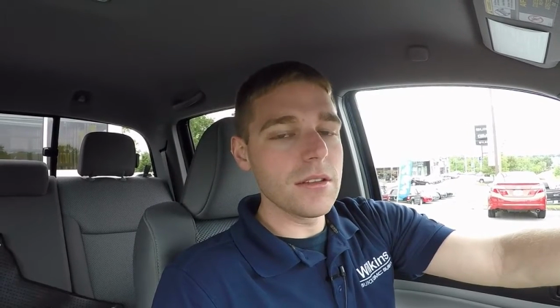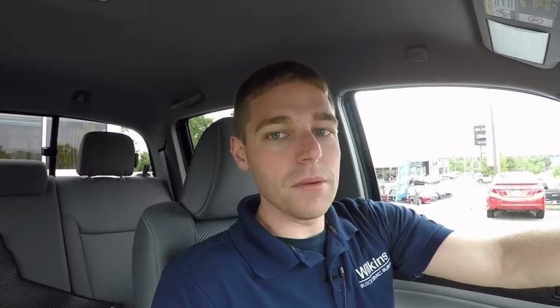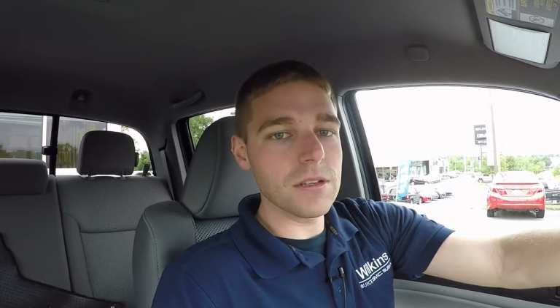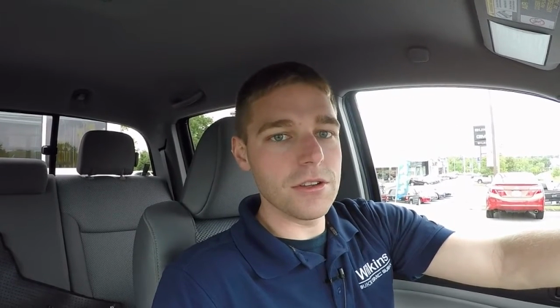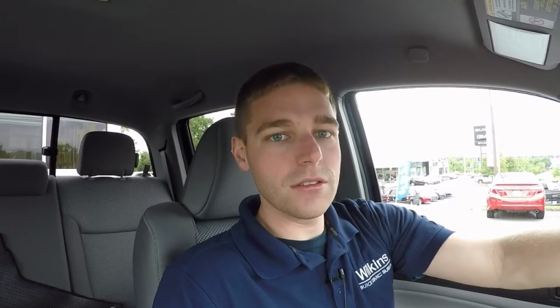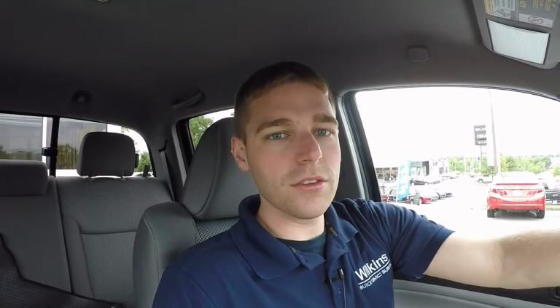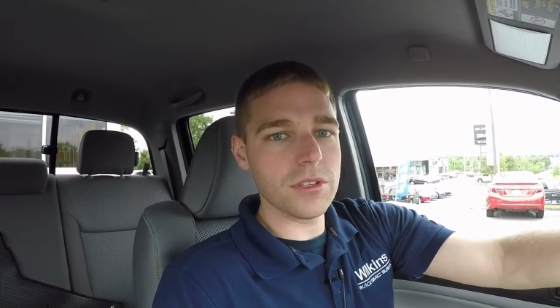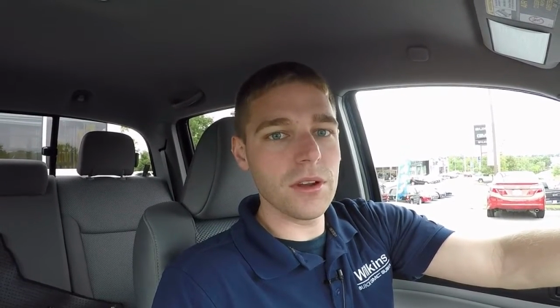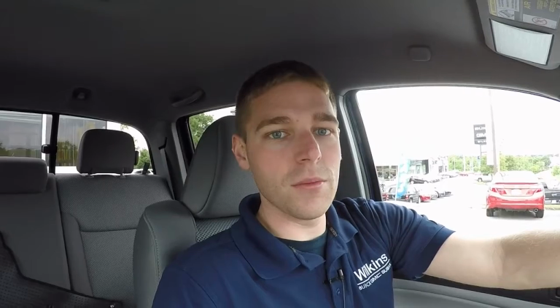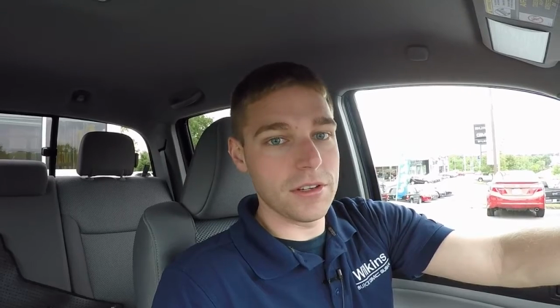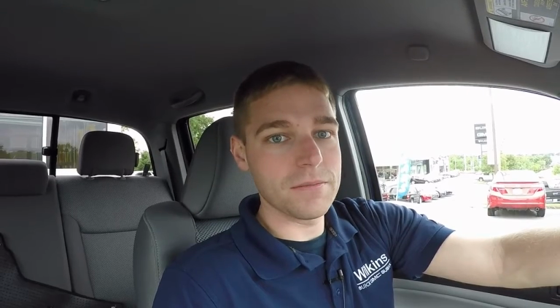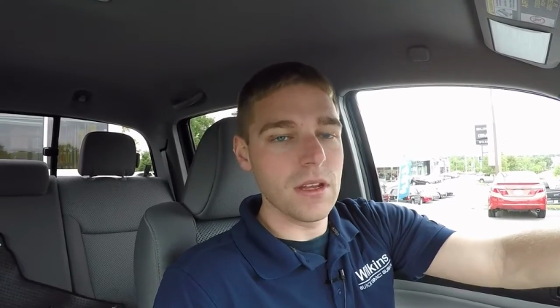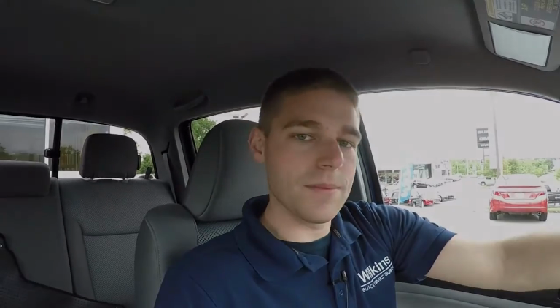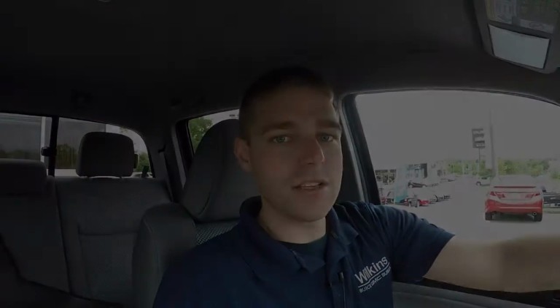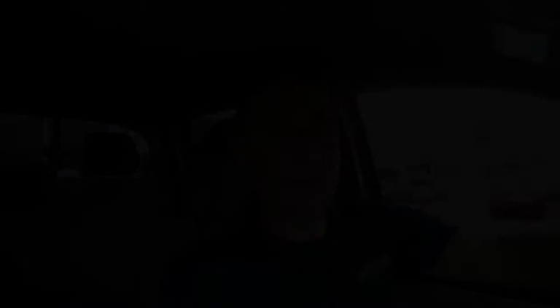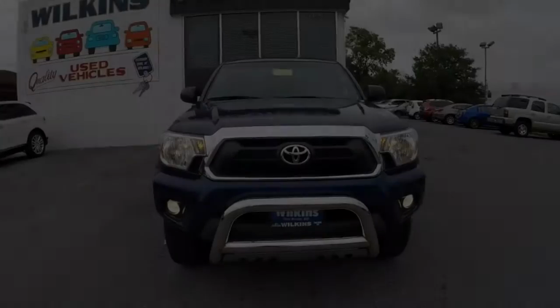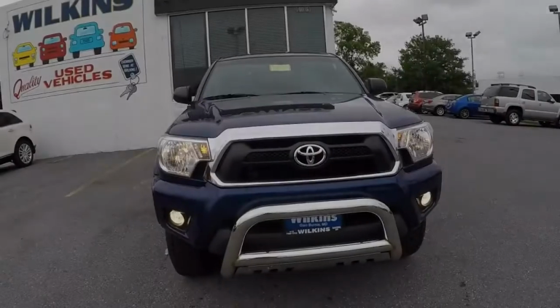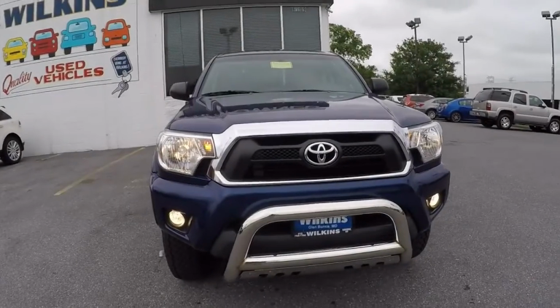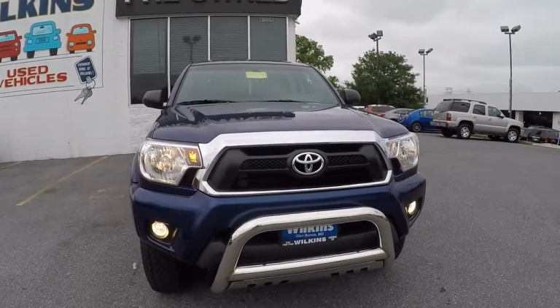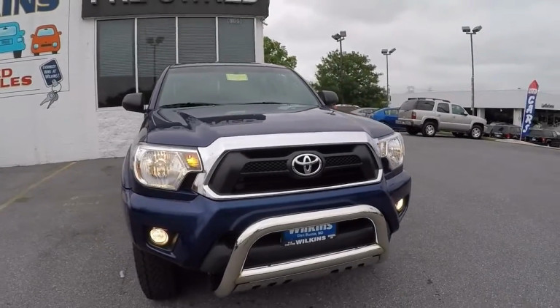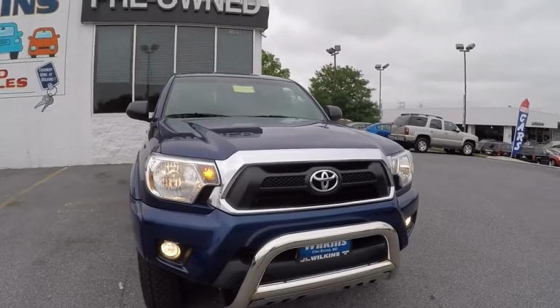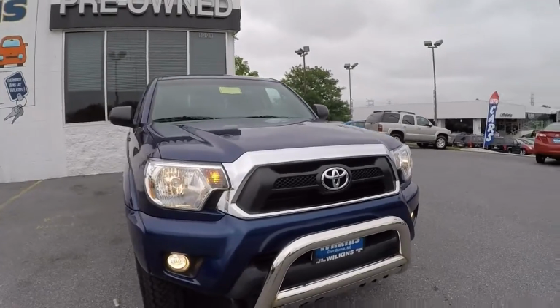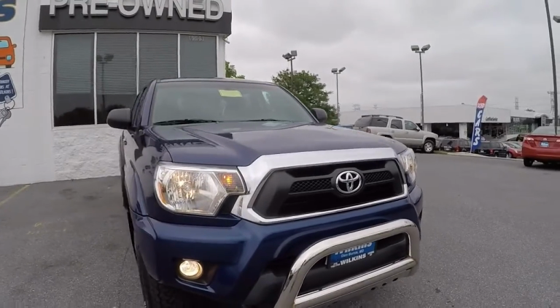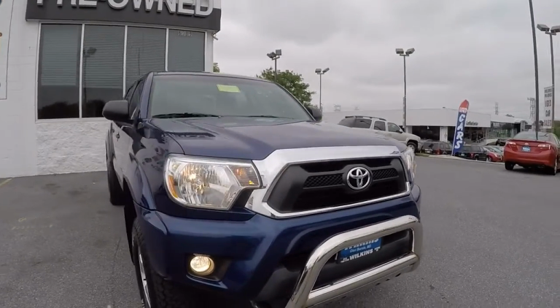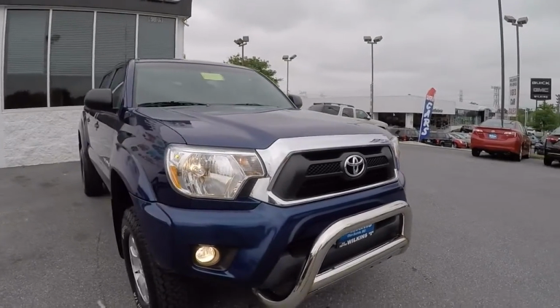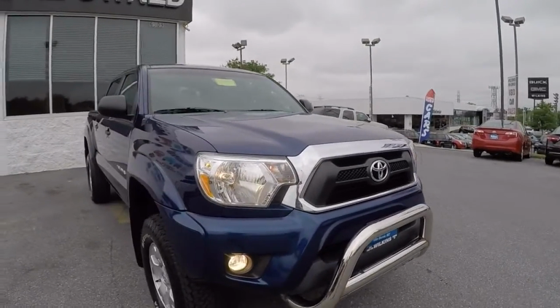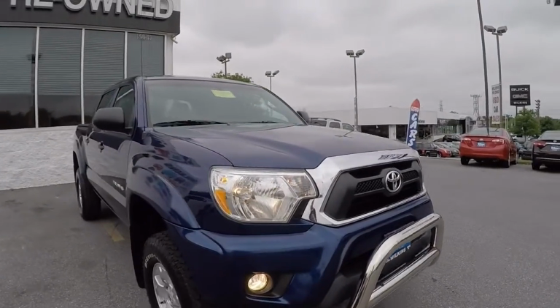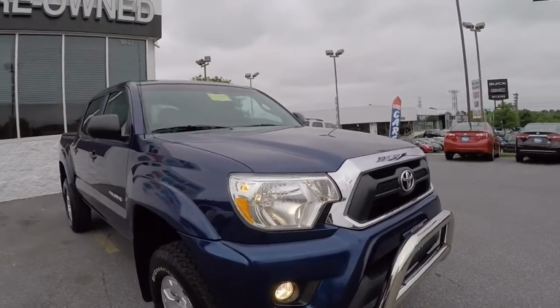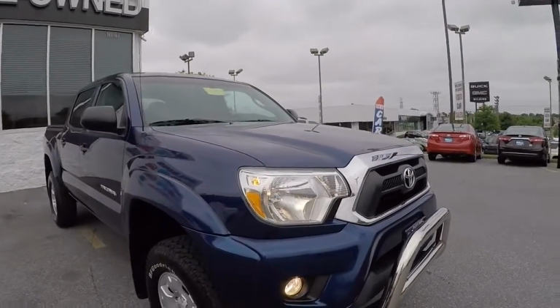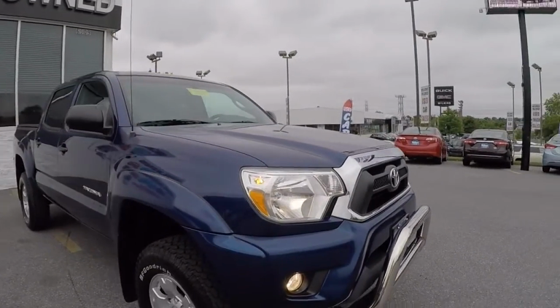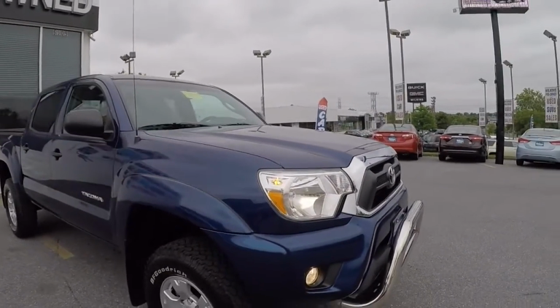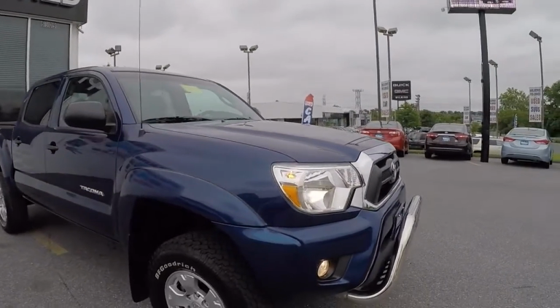Today I'm personally going to show you guys the 2014 Toyota Tacoma TRD. Let's step outside and check it out. The 2014 Tacoma has a number of upgrades from Toyota. This one's the TRD version, which stands for Toyota Racing Development.